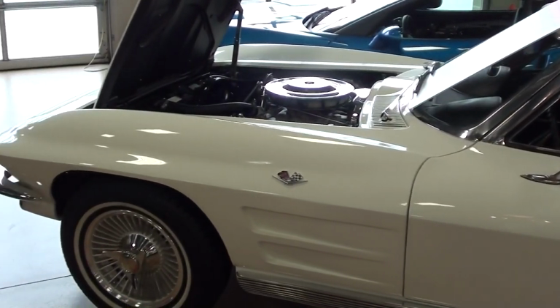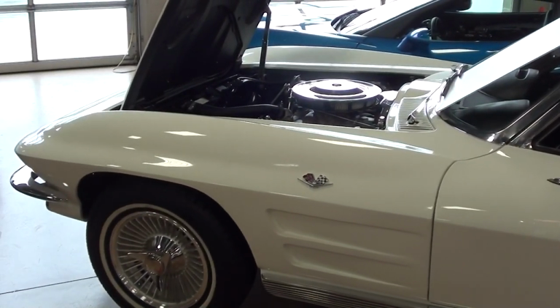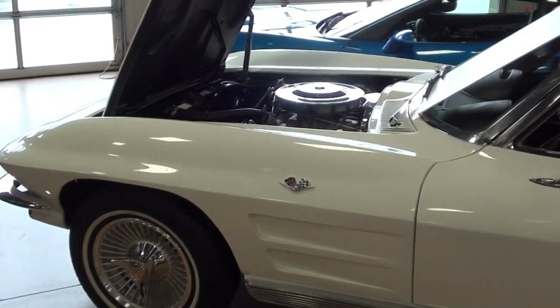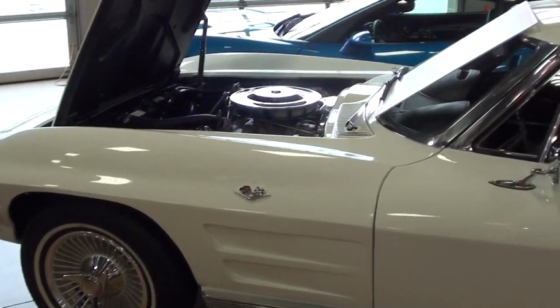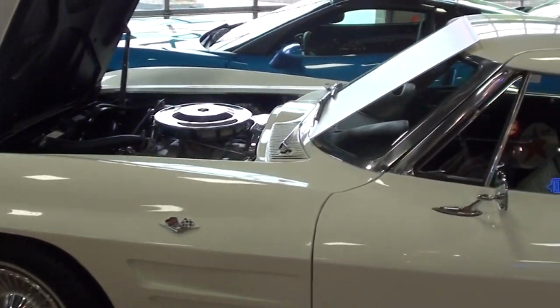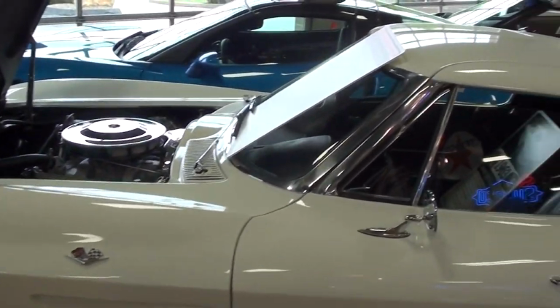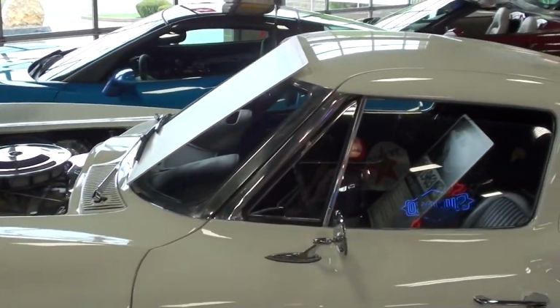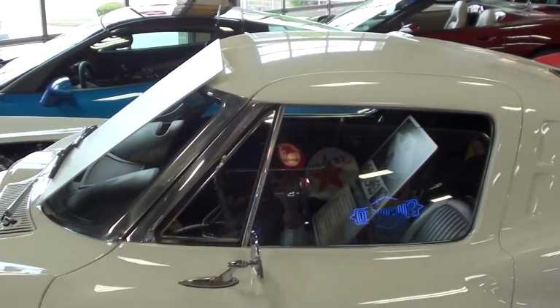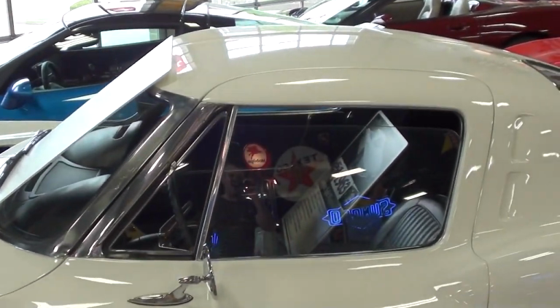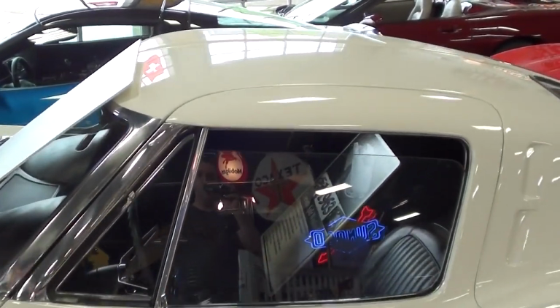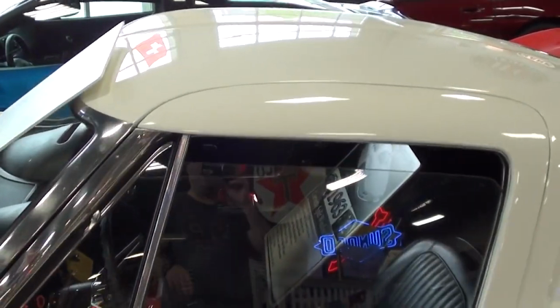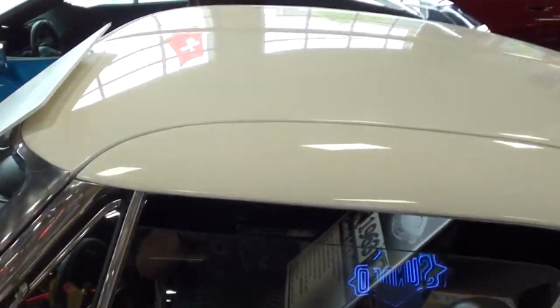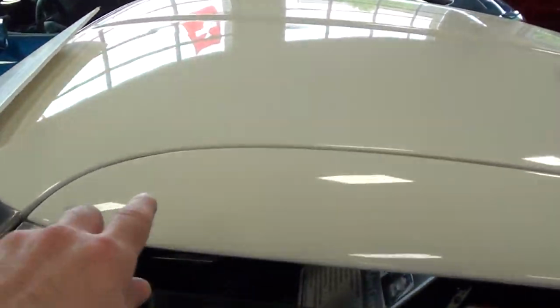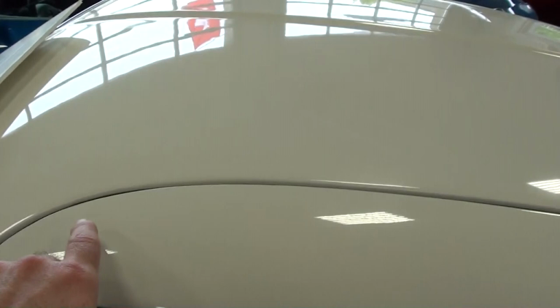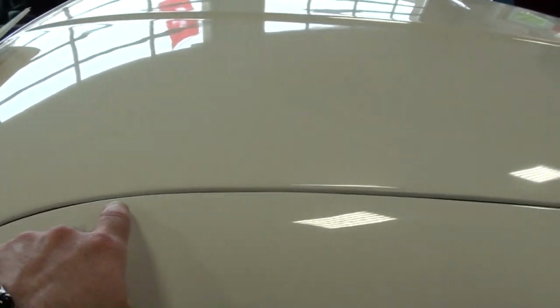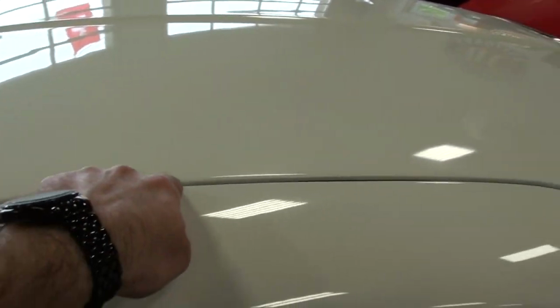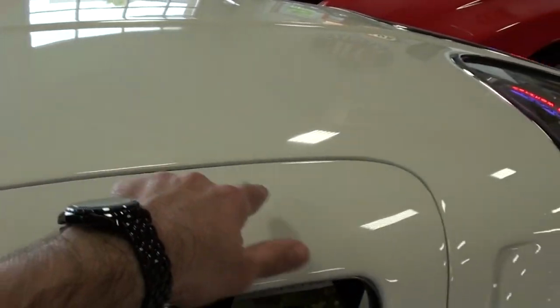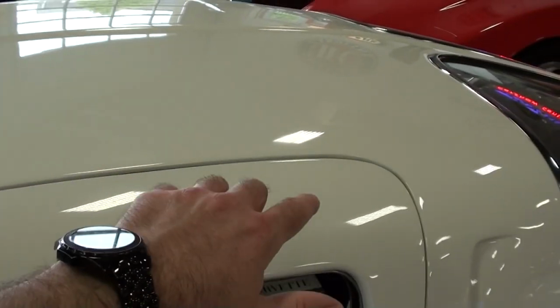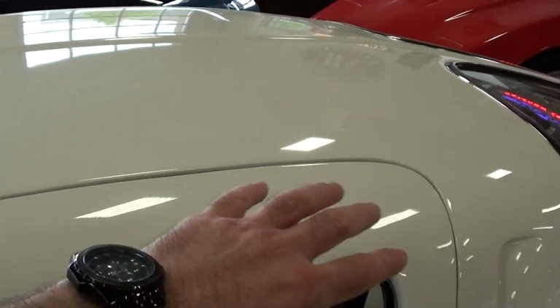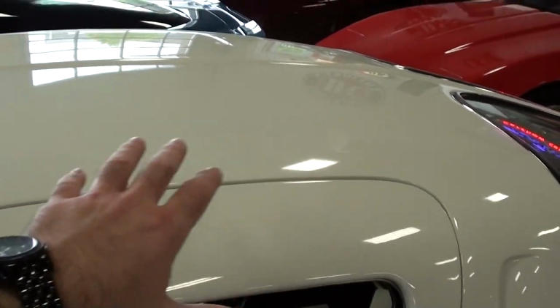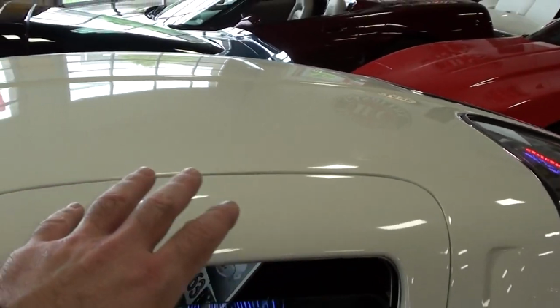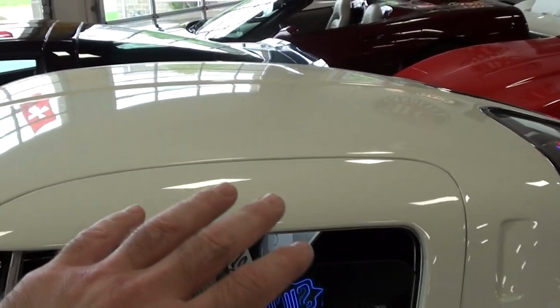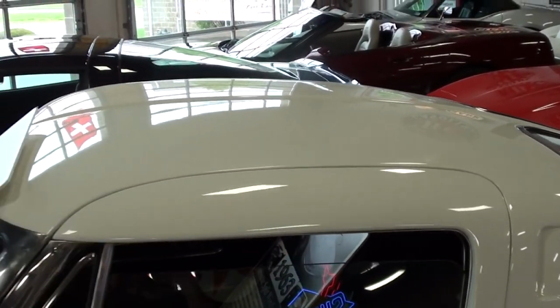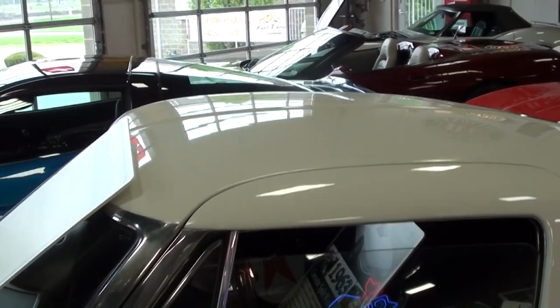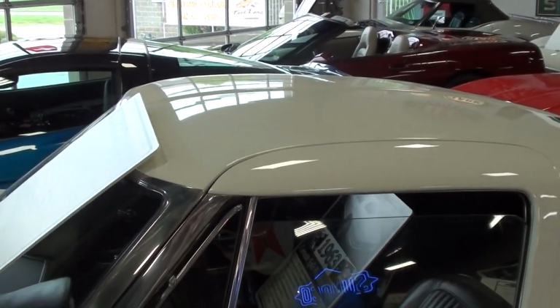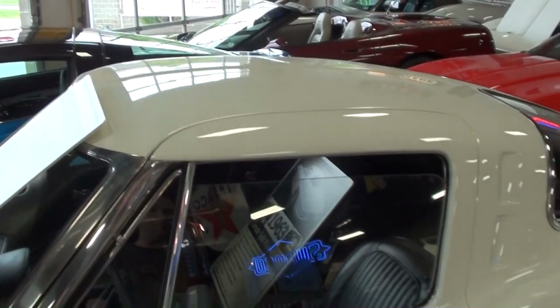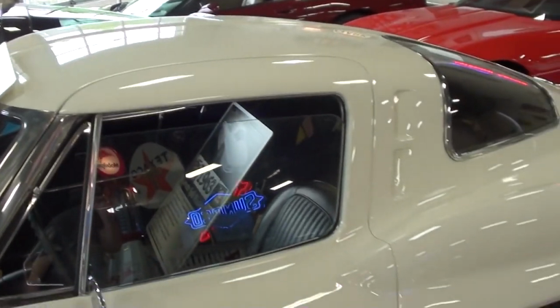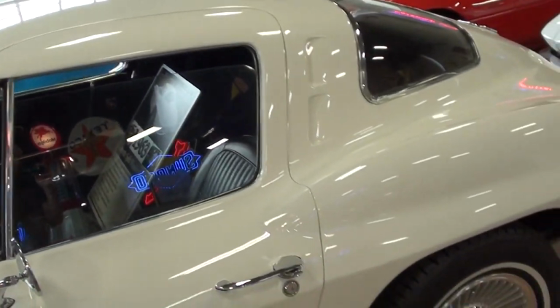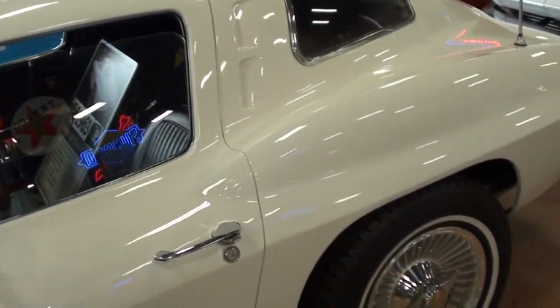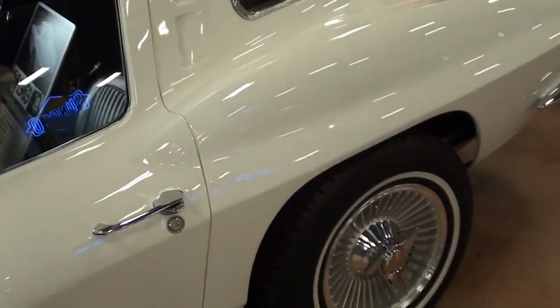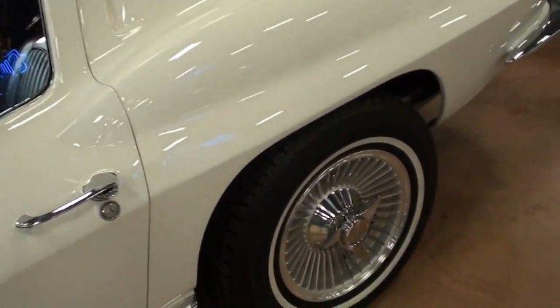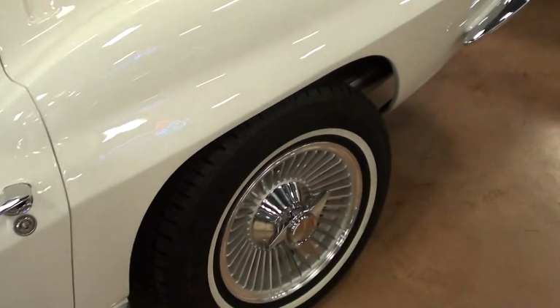Just one of the best body shapes of all the Corvettes — very sharp. I even like how these doors kind of cut into the roof a little bit. It kind of reminds you of like the Gullwing Mercedes from '55 or so. Very cool.